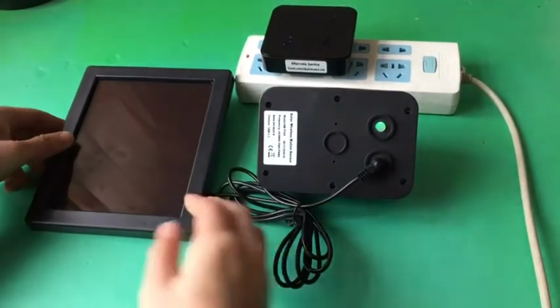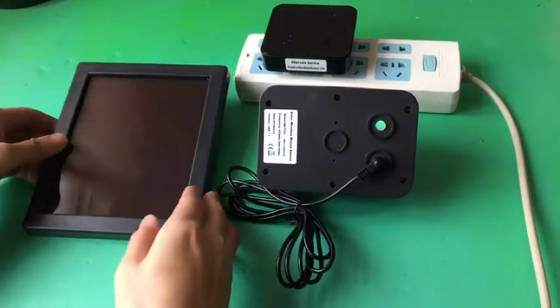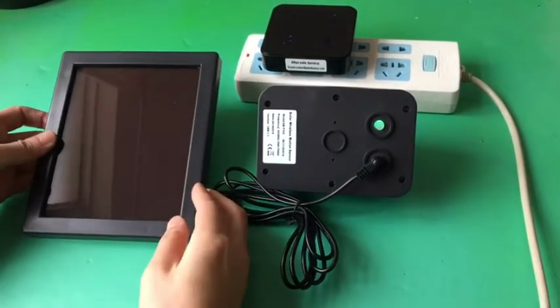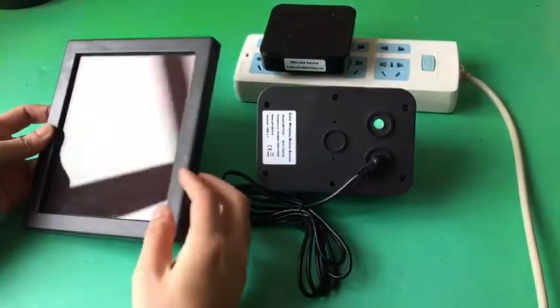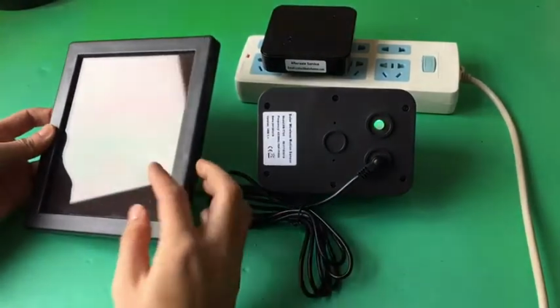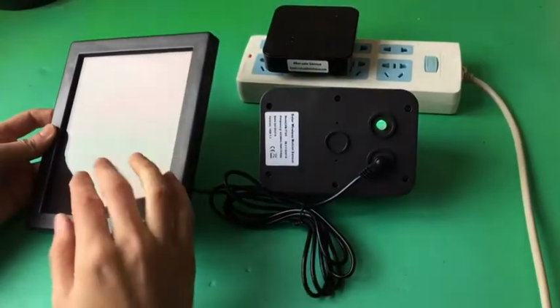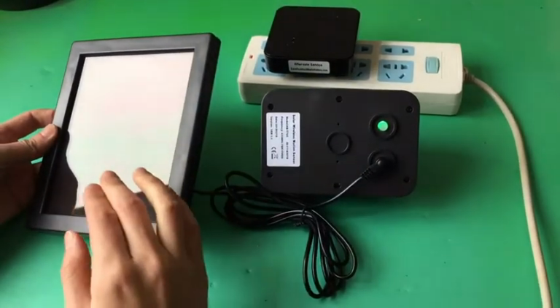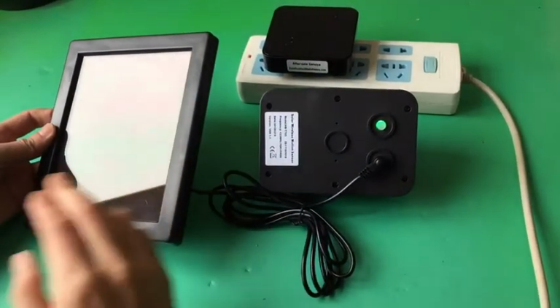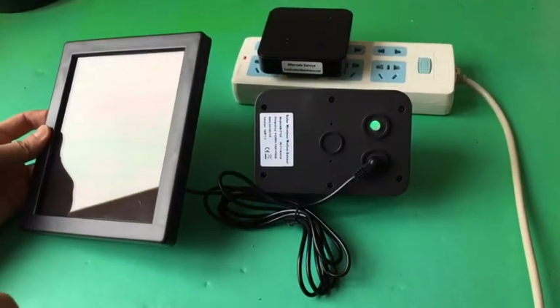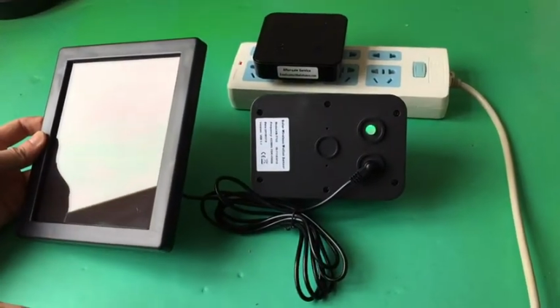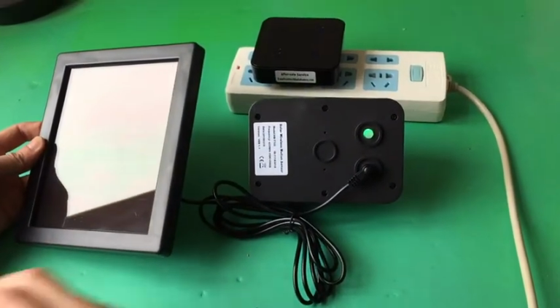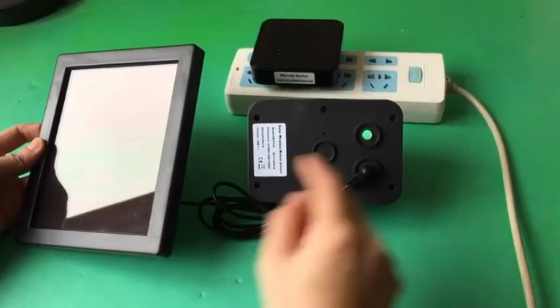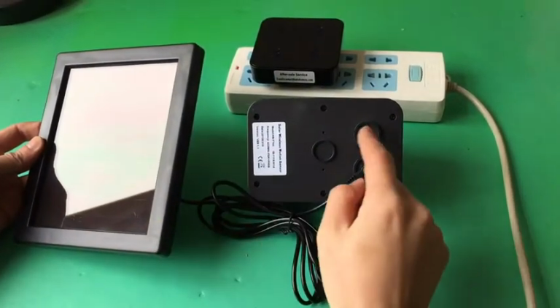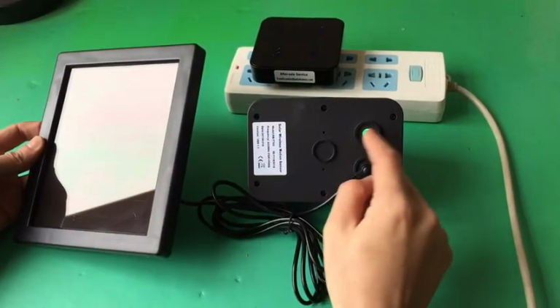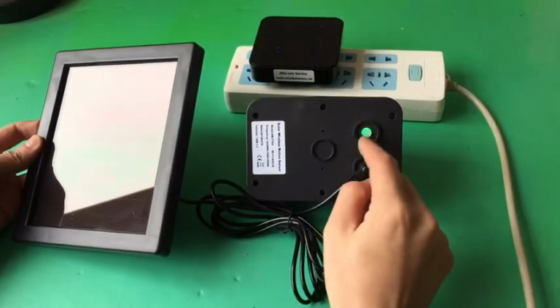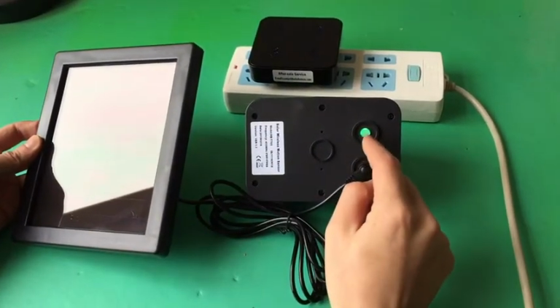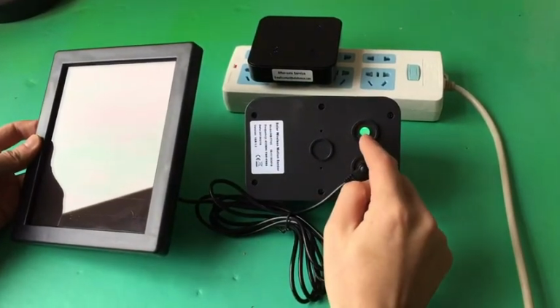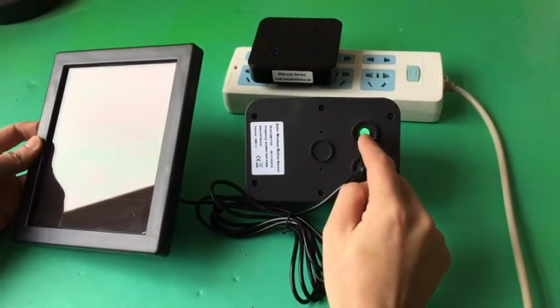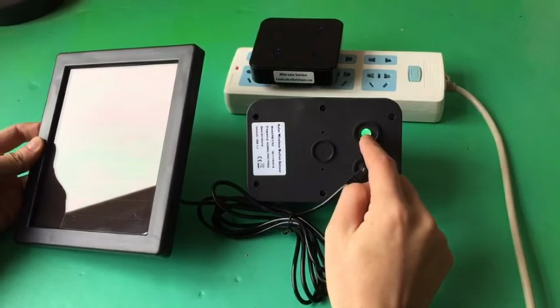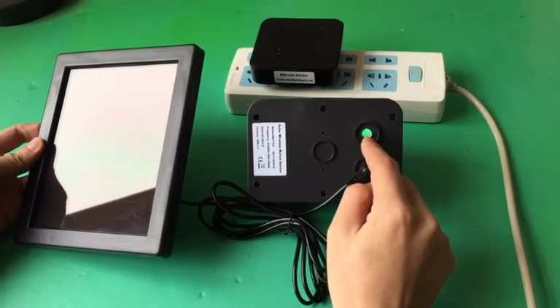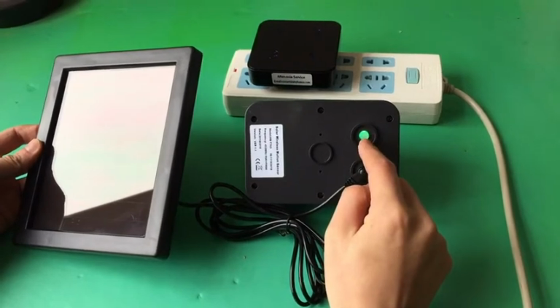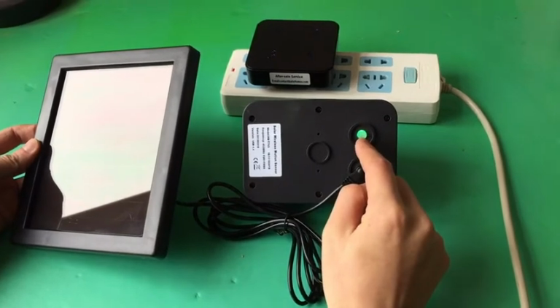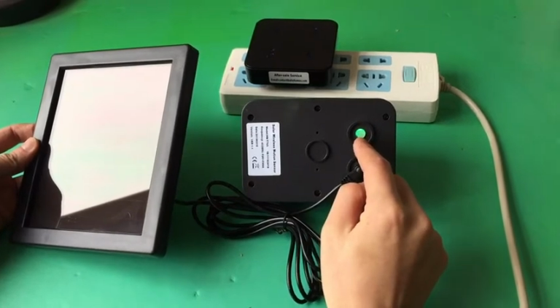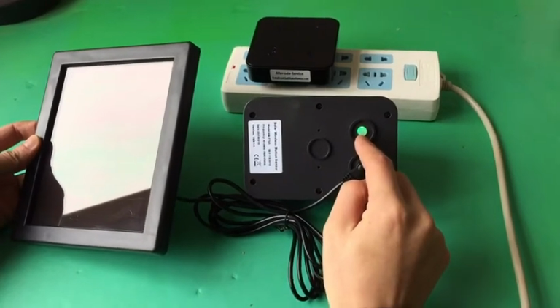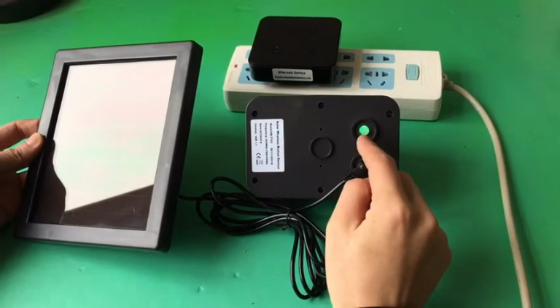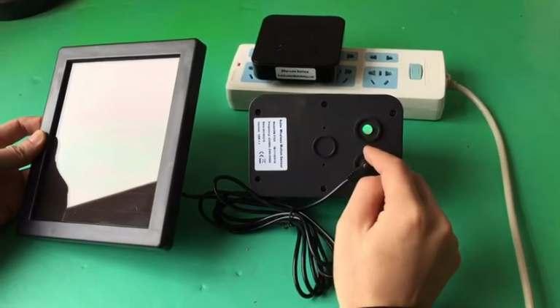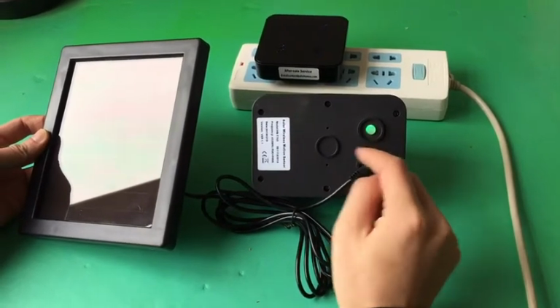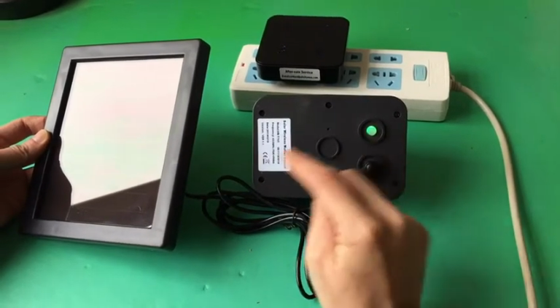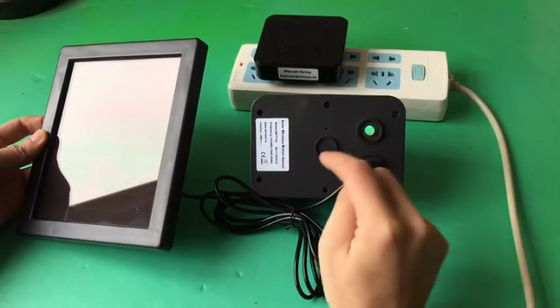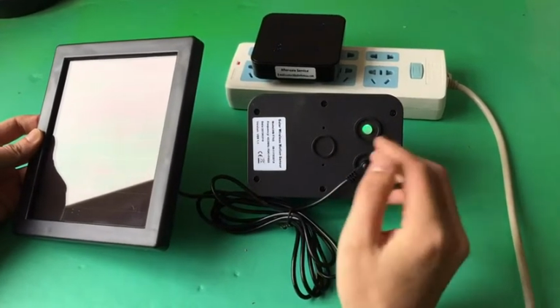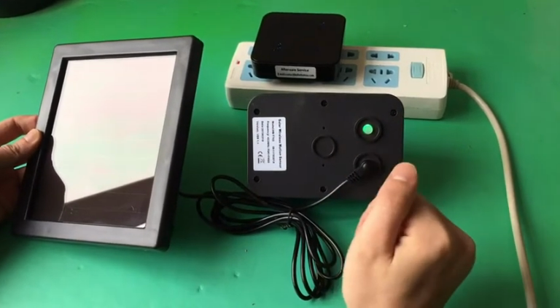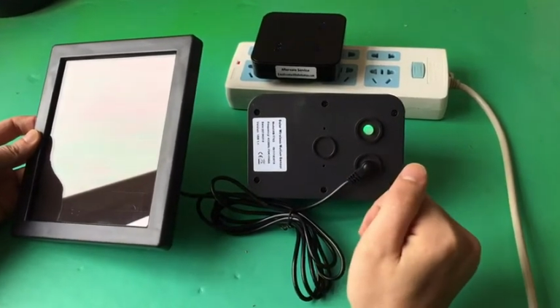If you face the solar panel to the light source, you will find the ON-OFF button will be green. That means the solar panel is working properly.